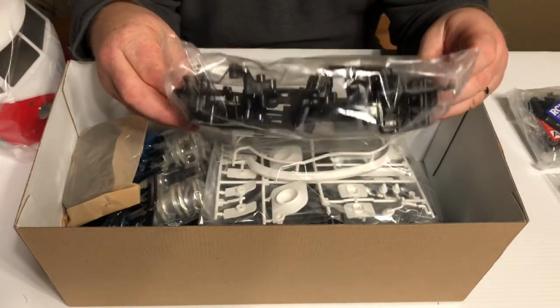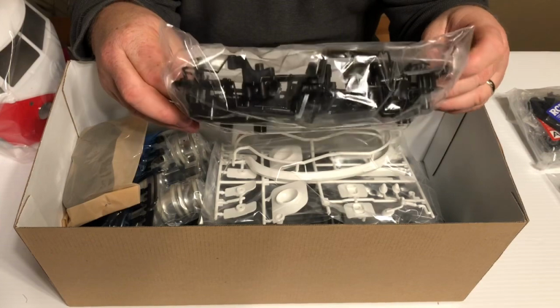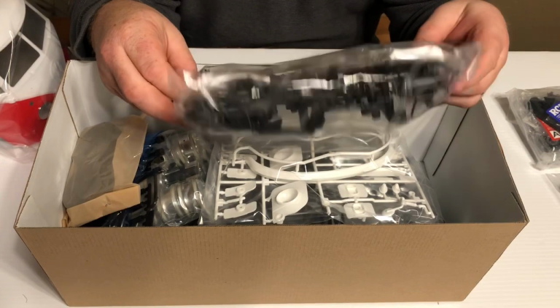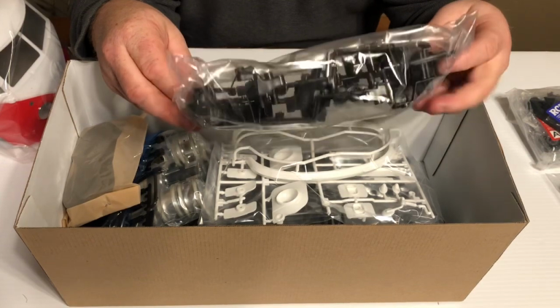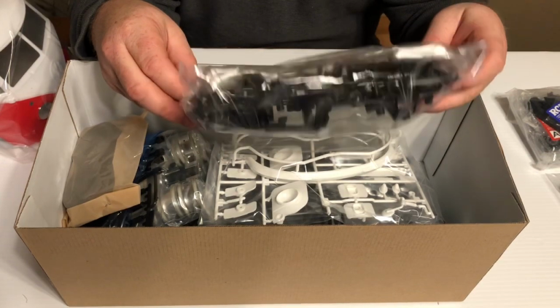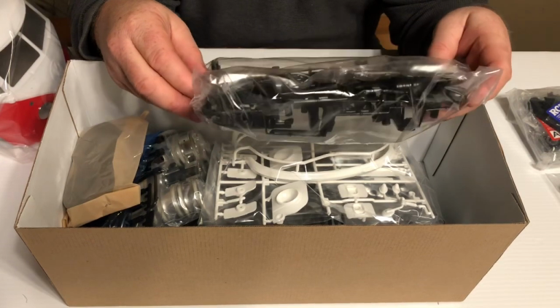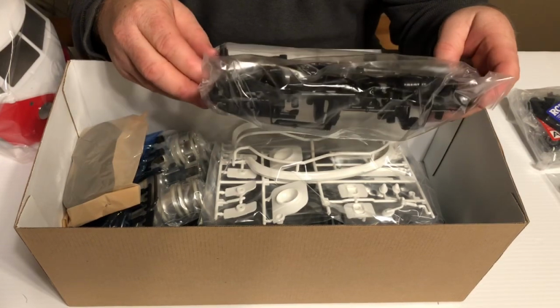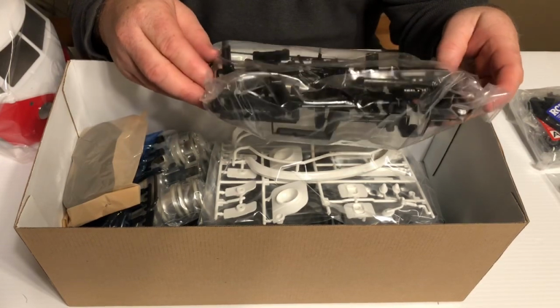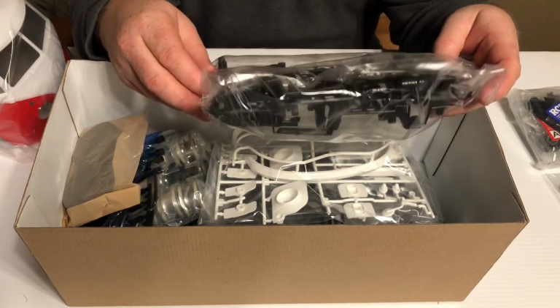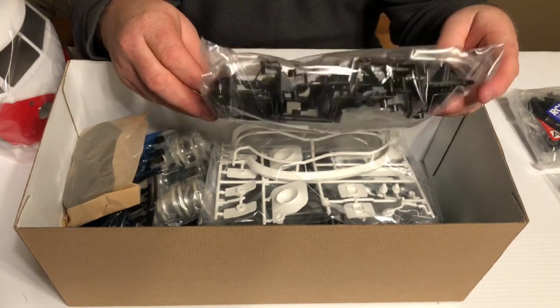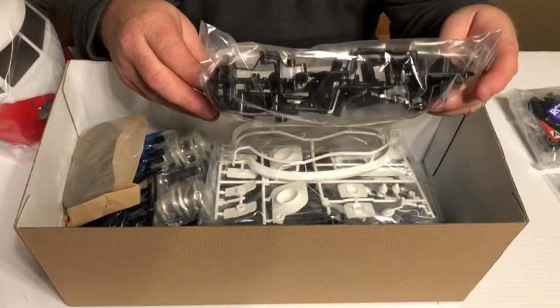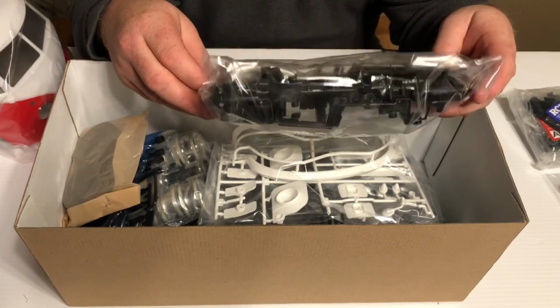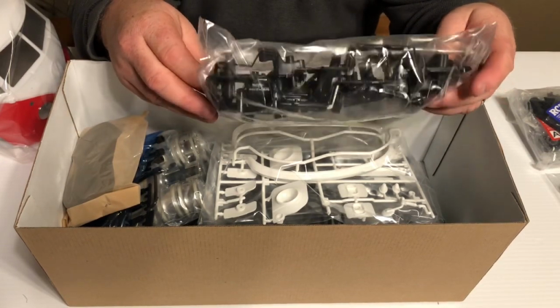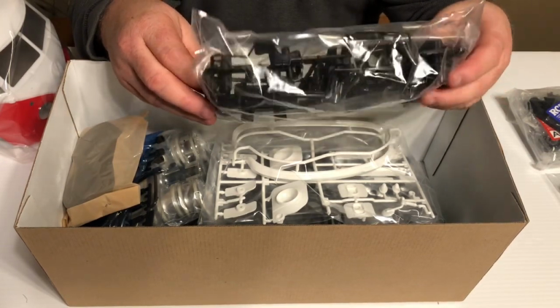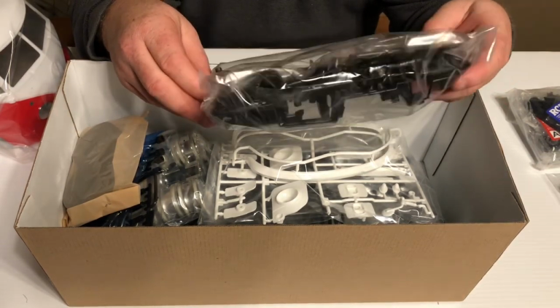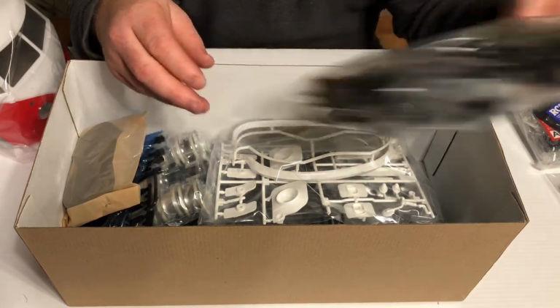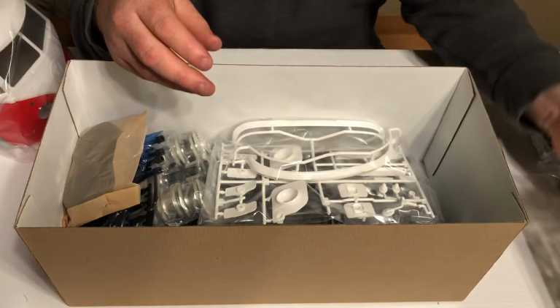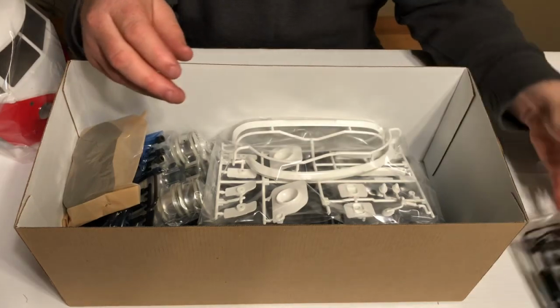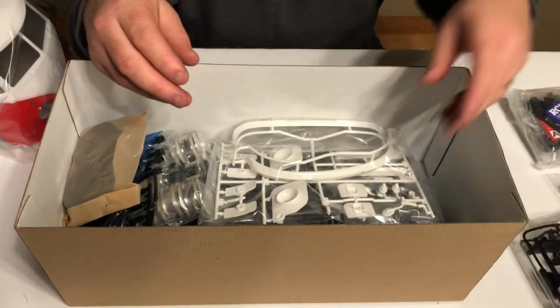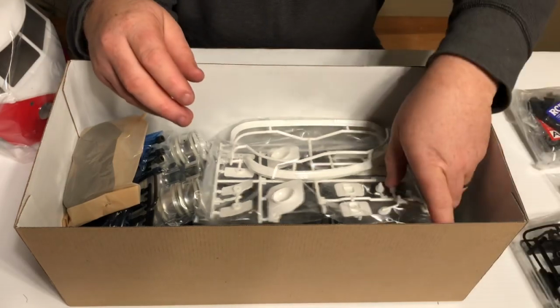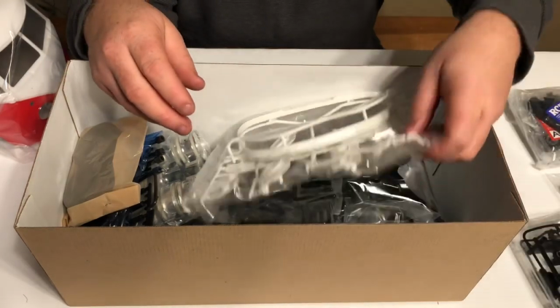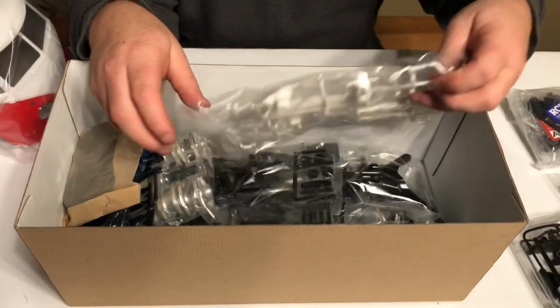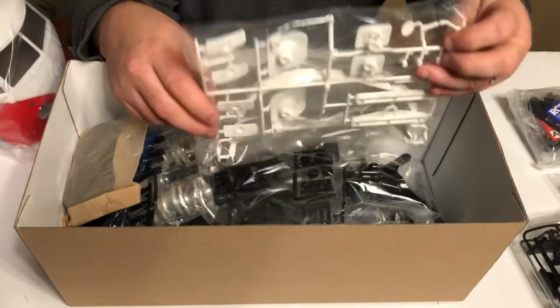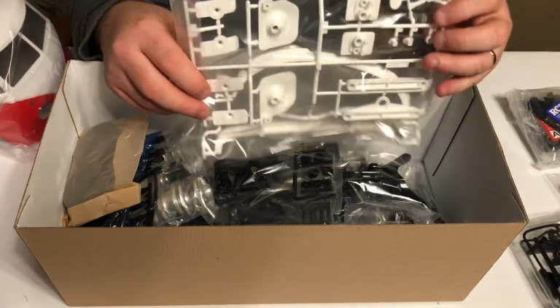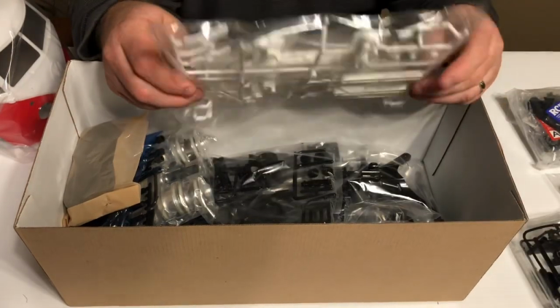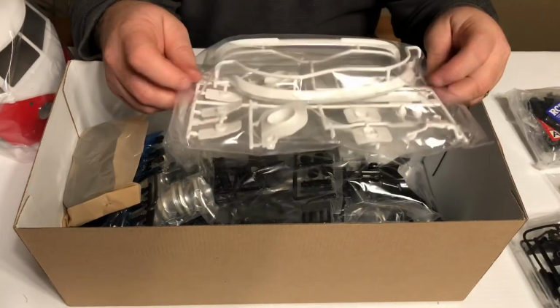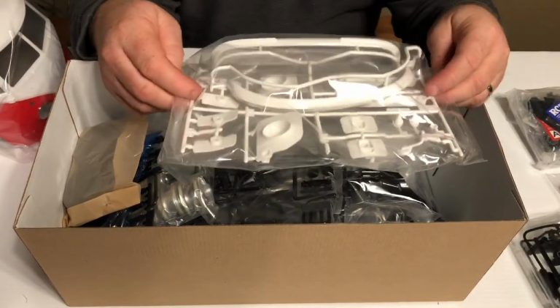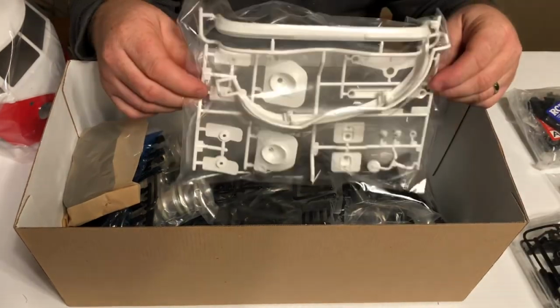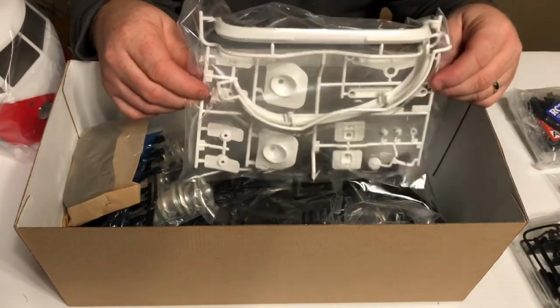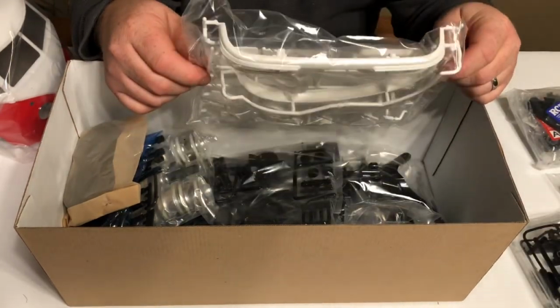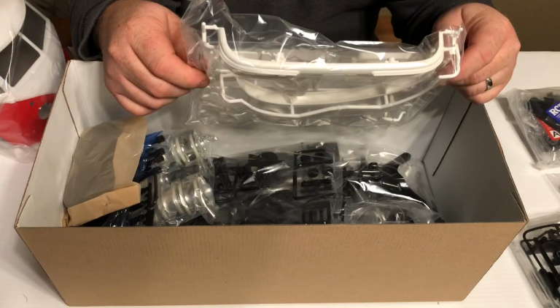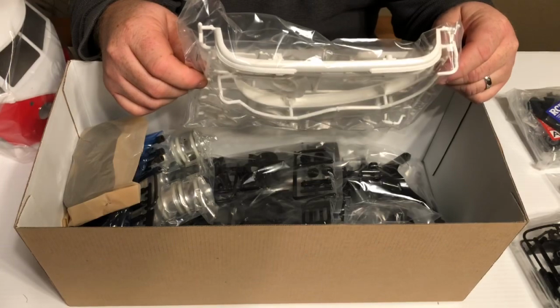I'm not quite sure what this parts tree is, but it looks like you've got some bumpers on it.